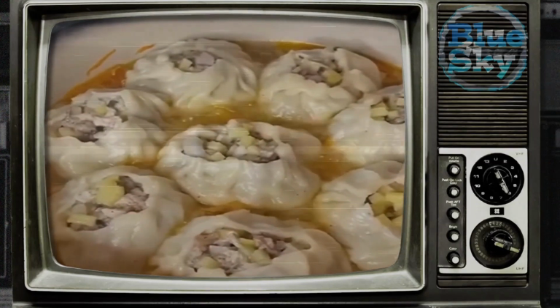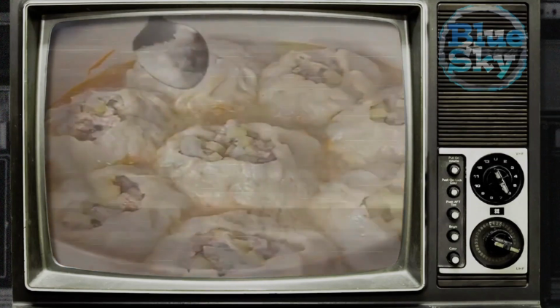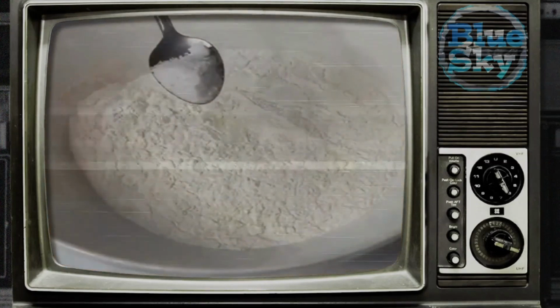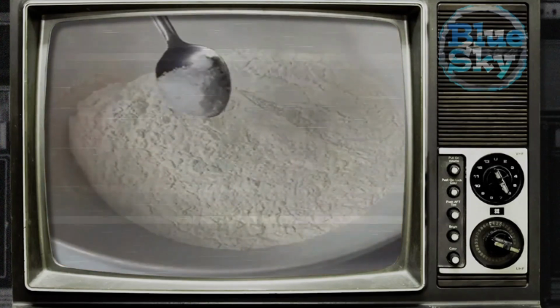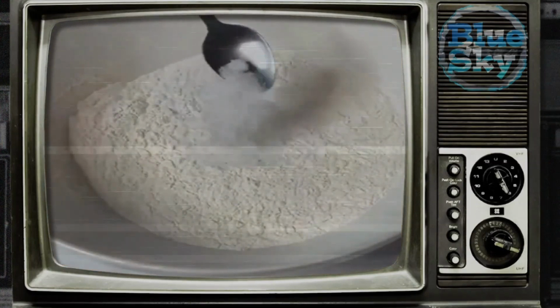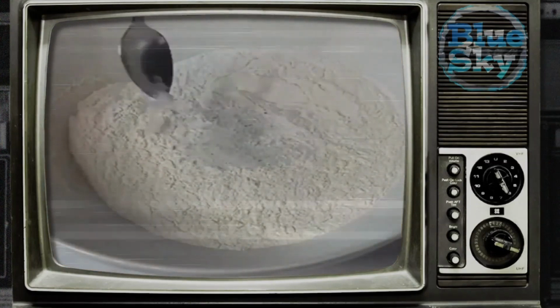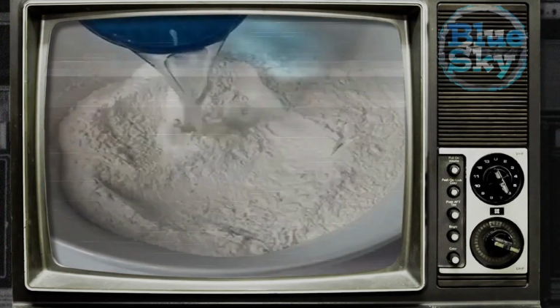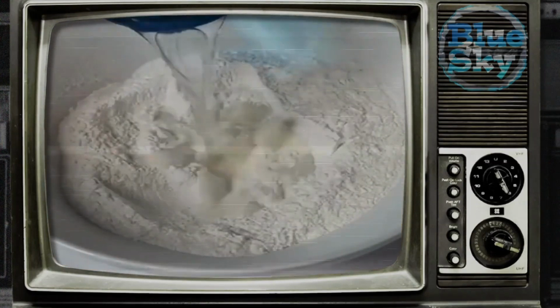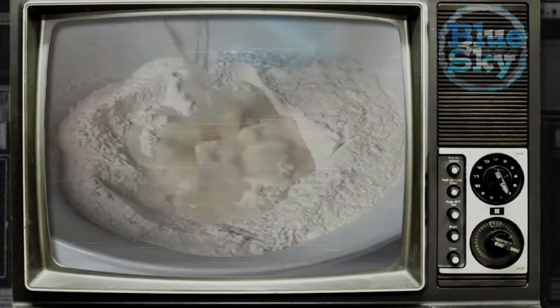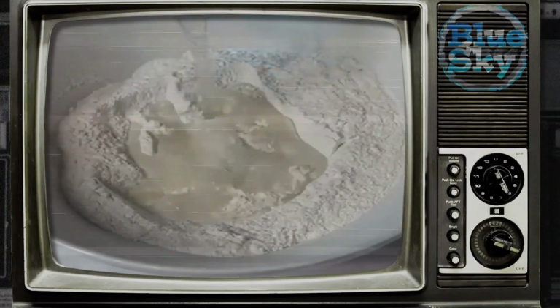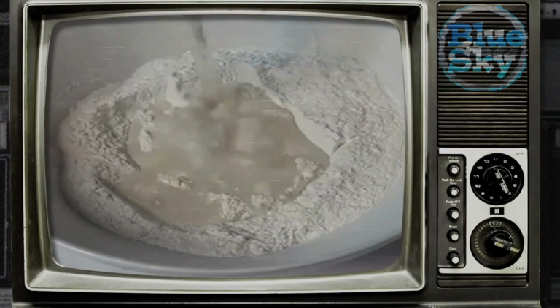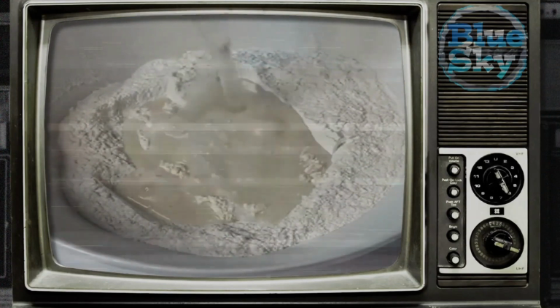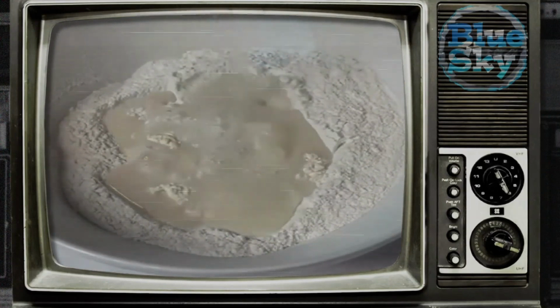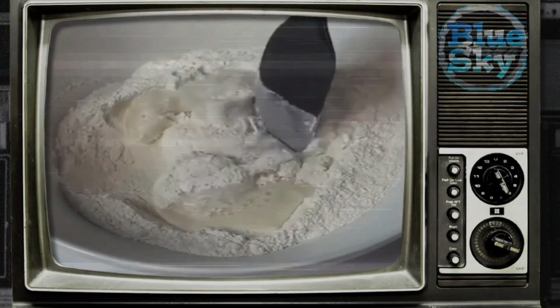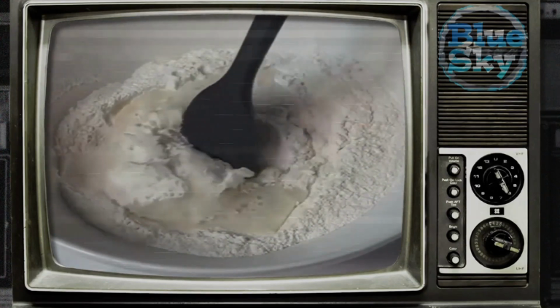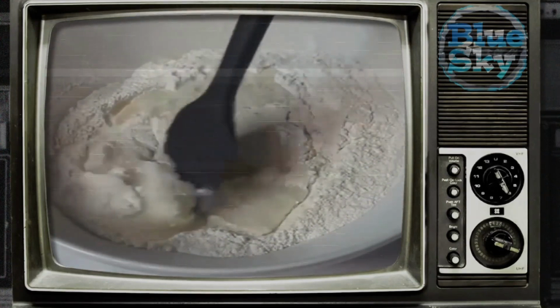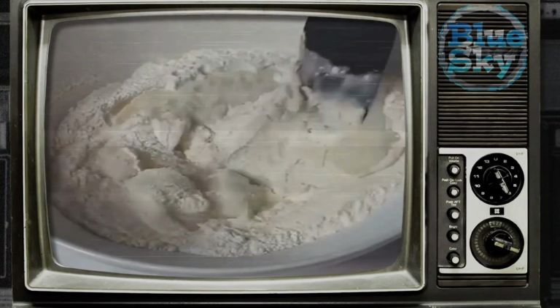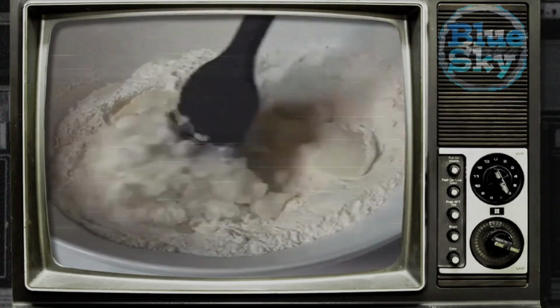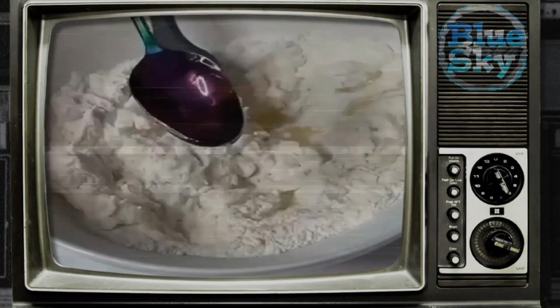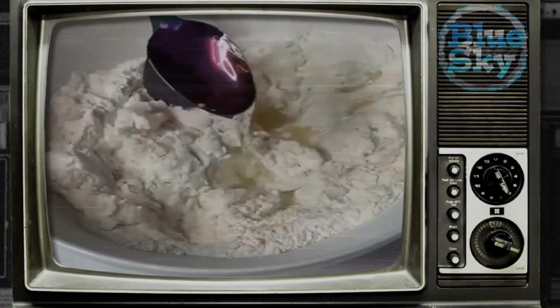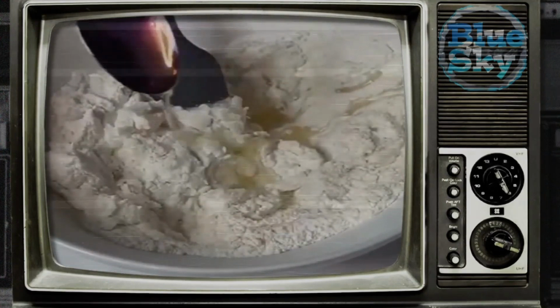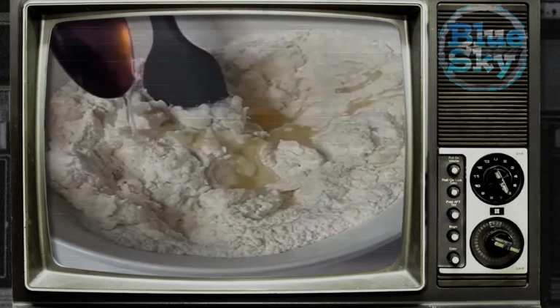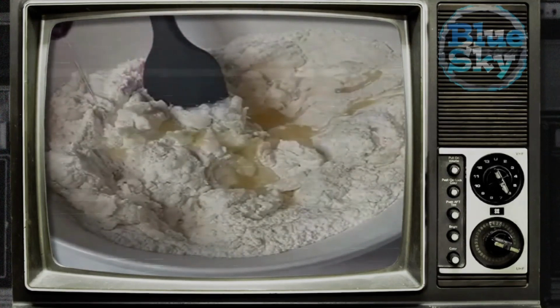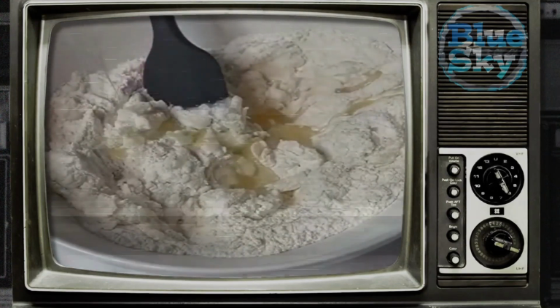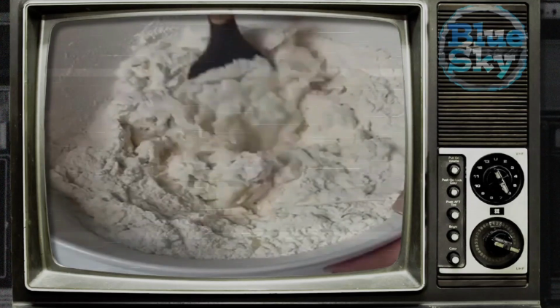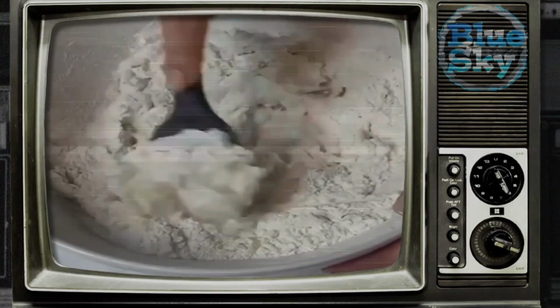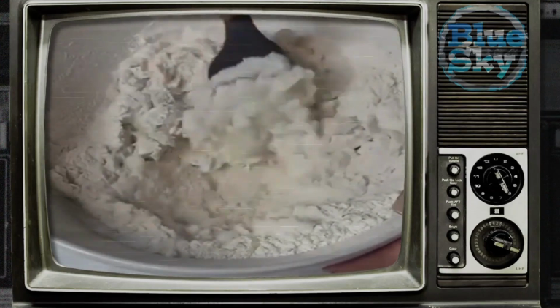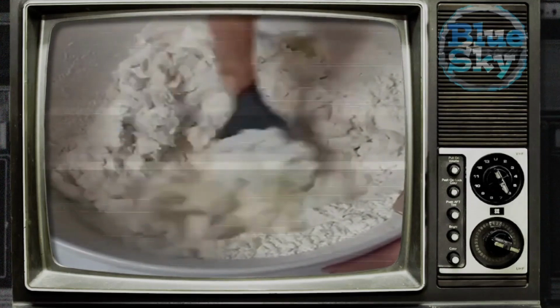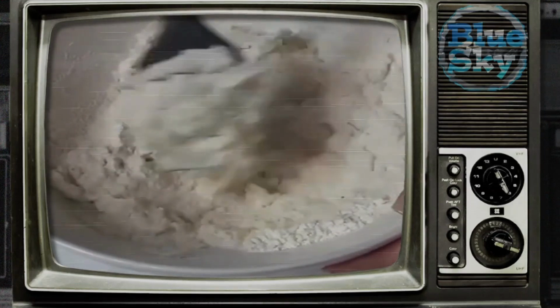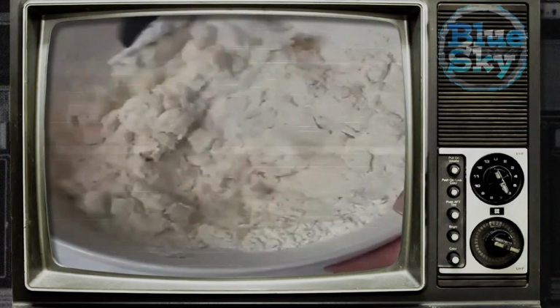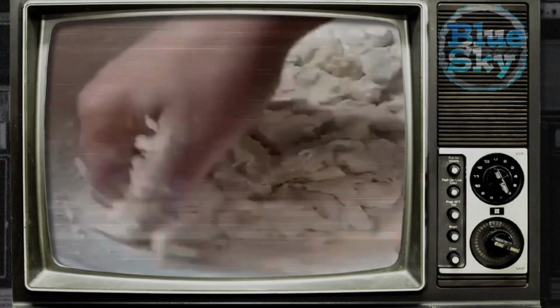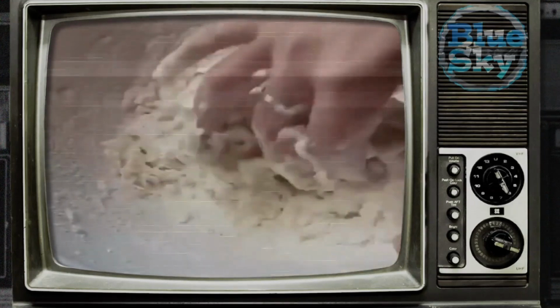Add vegetable oil and begin to knead with your hands. Knead for a few minutes until the dough is of medium density and elastic. Wrap the finished dough in a bag or film and let it rest for 10–15 minutes.